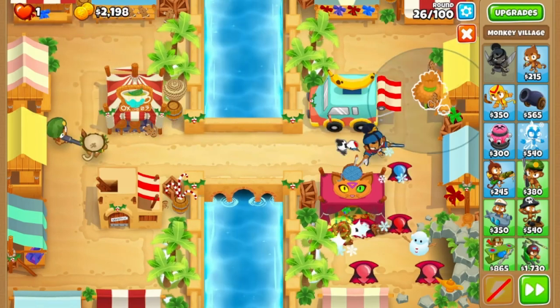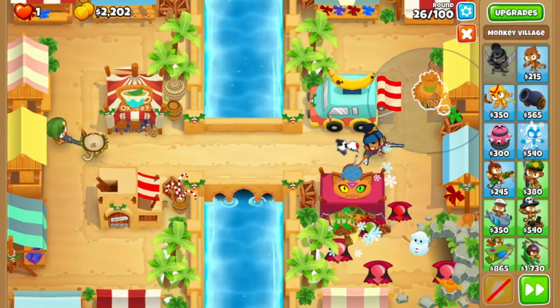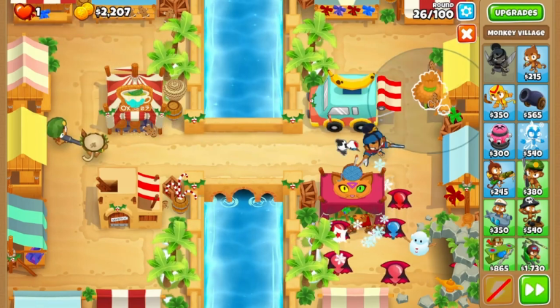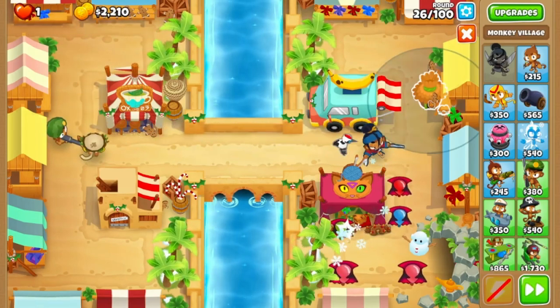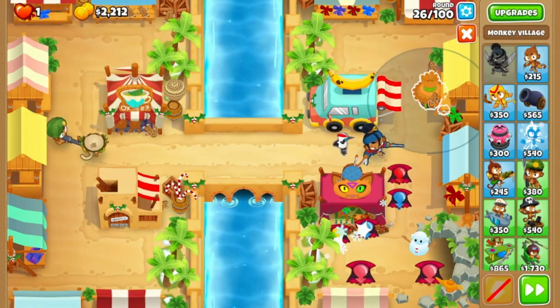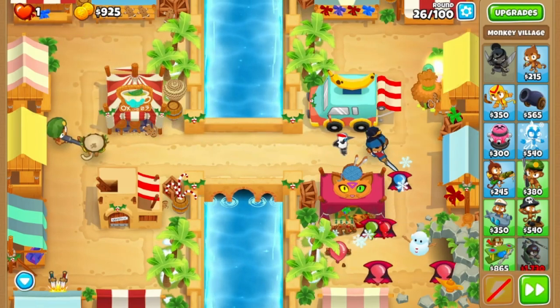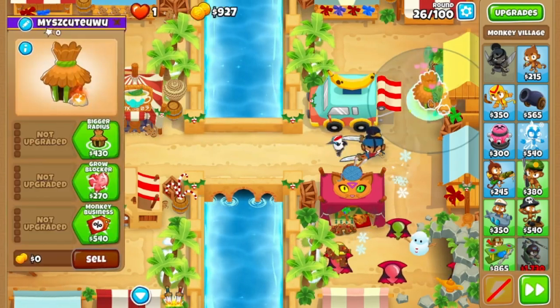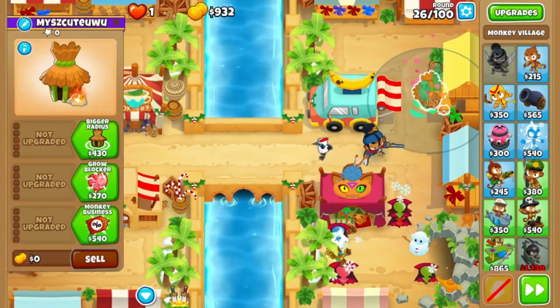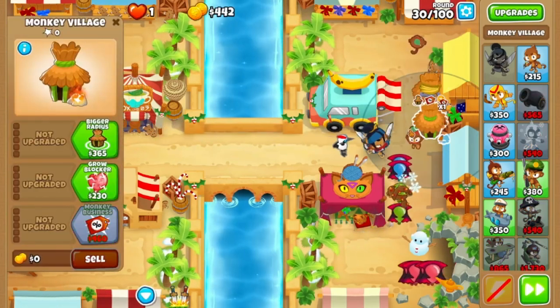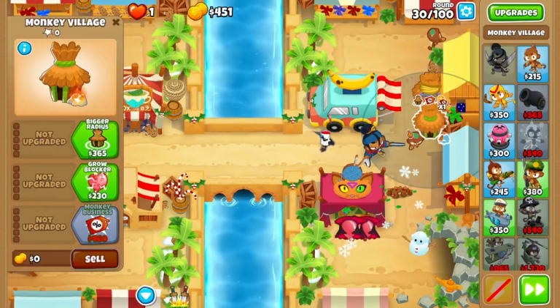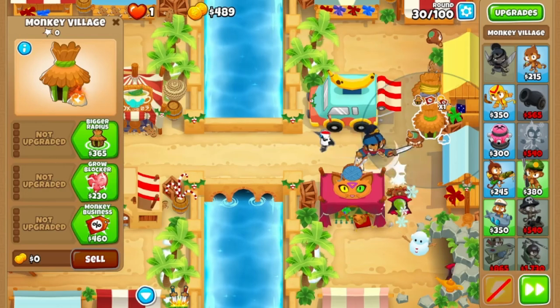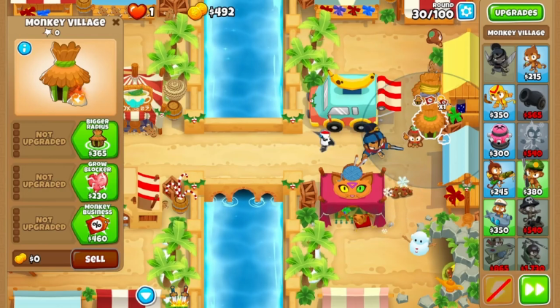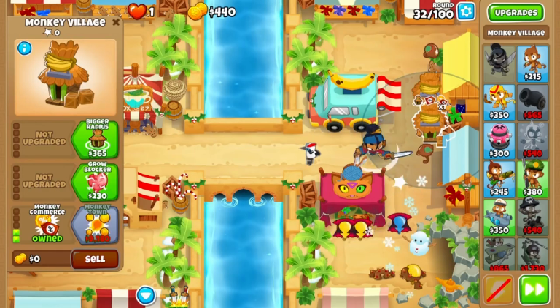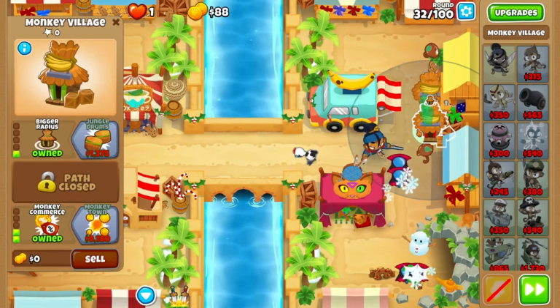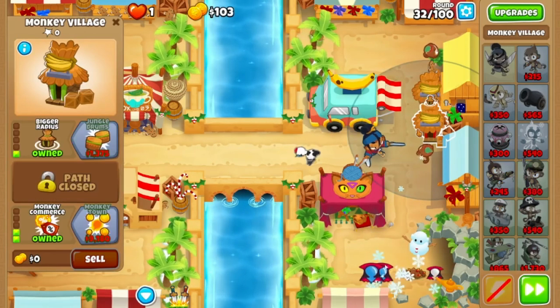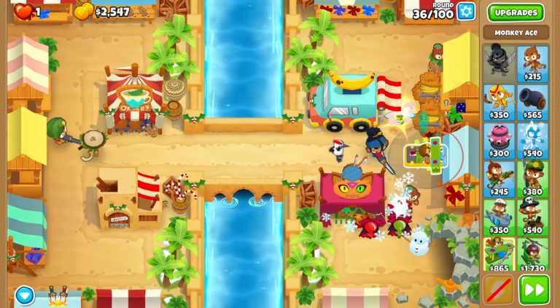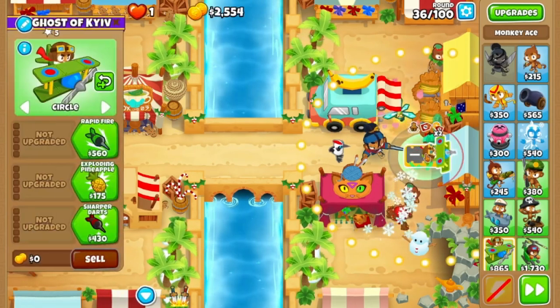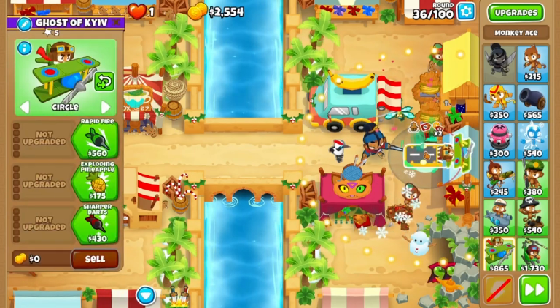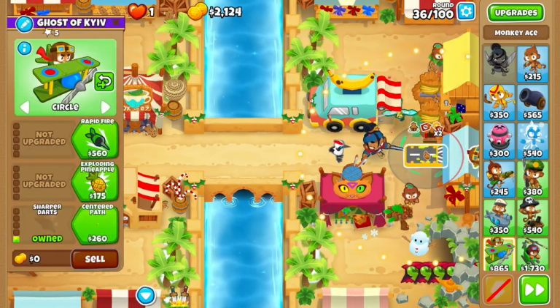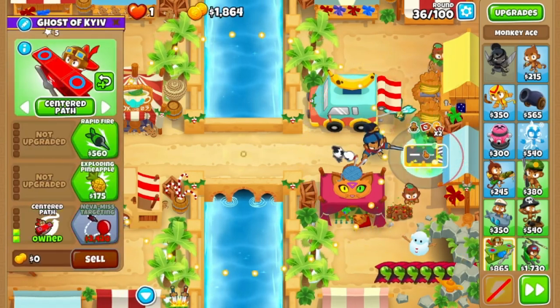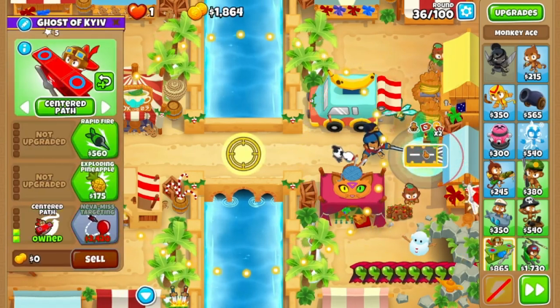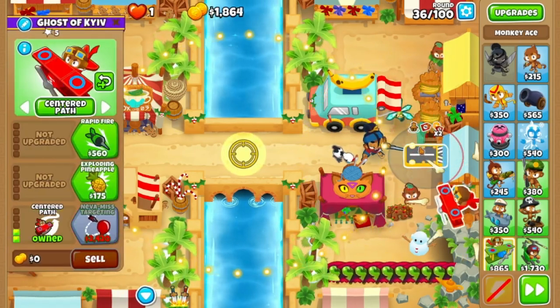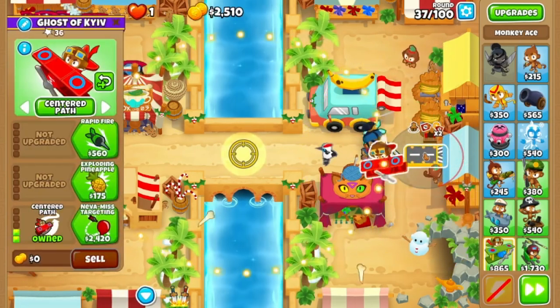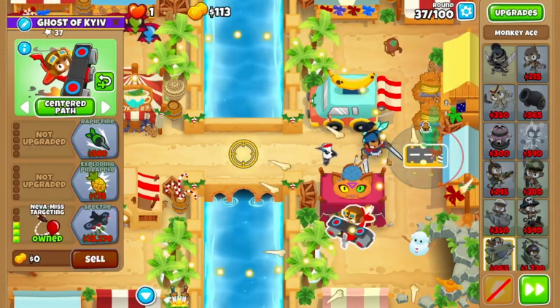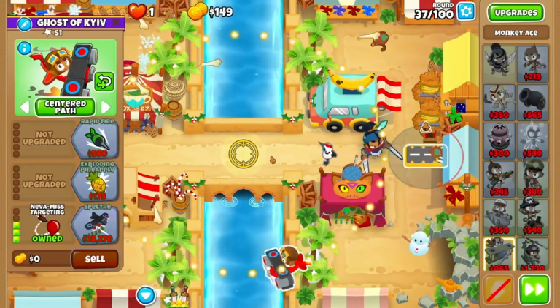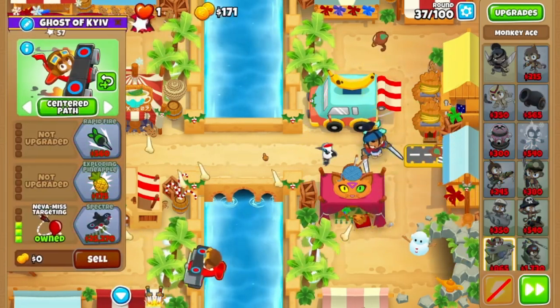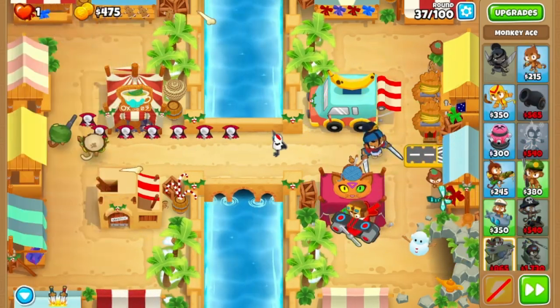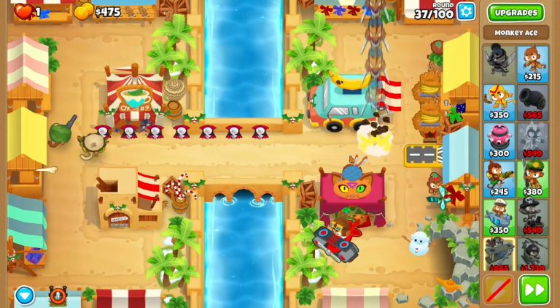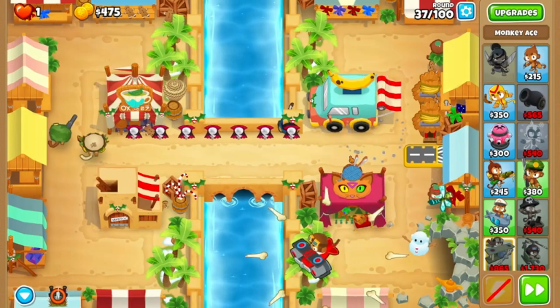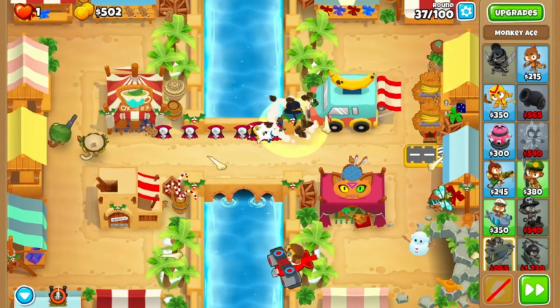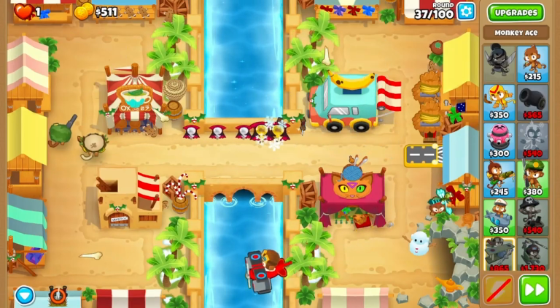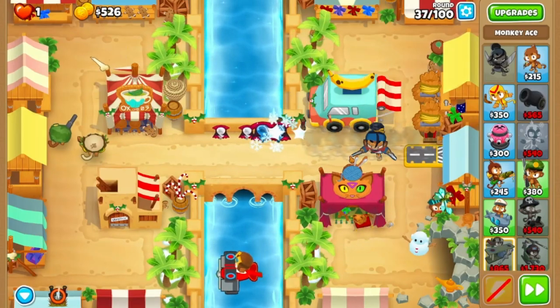Buy up two discount villages and give the bottom one larger radius. Grab an ace at the bottom and upgrade it to 203. Leaping sword the camos on 37.